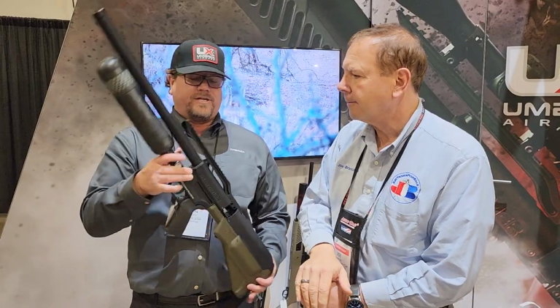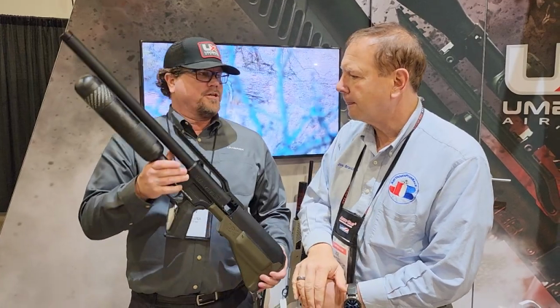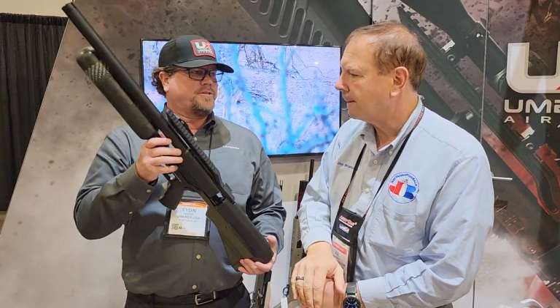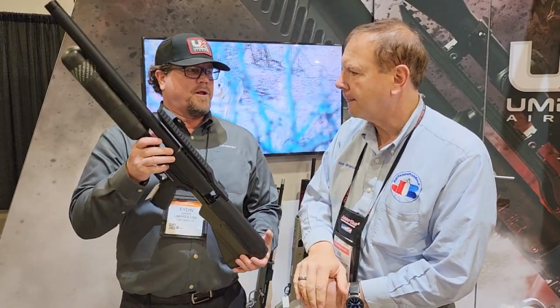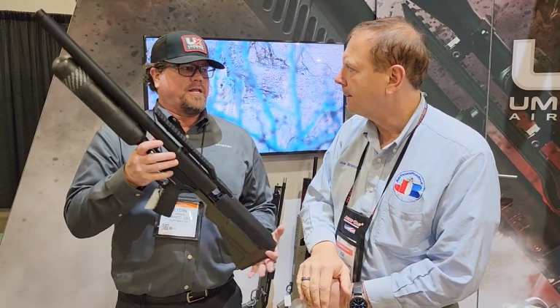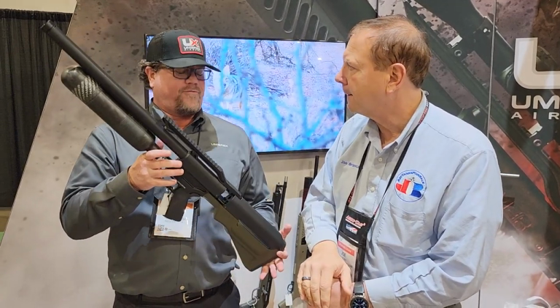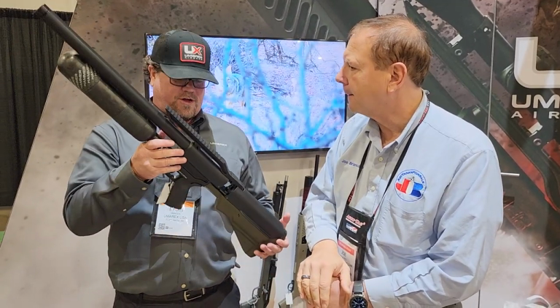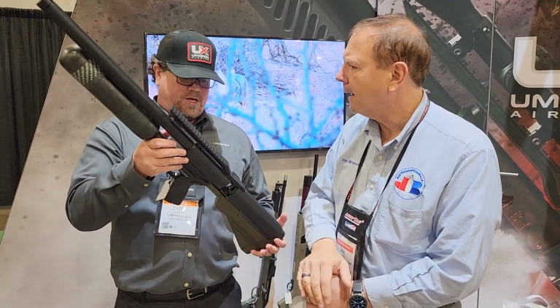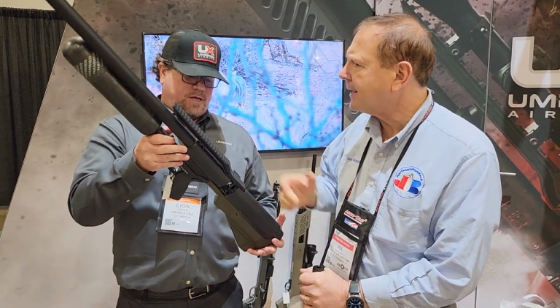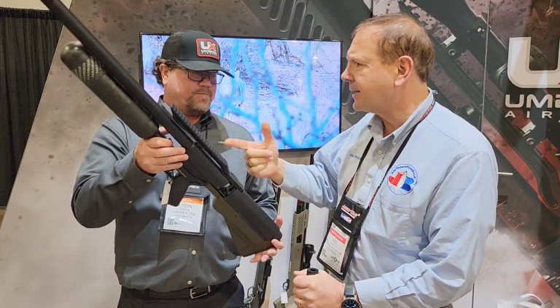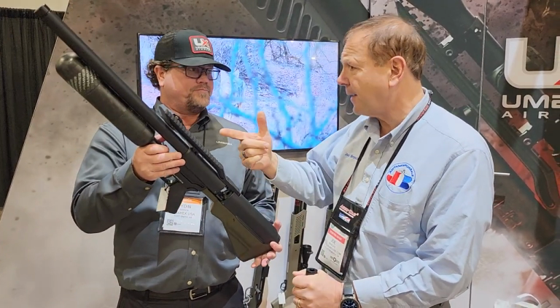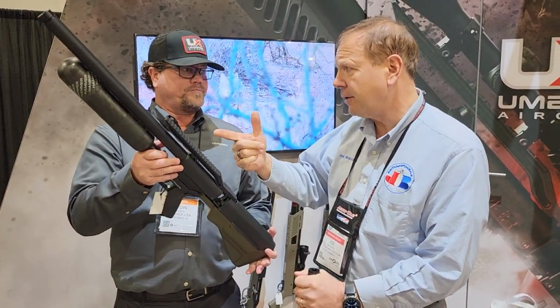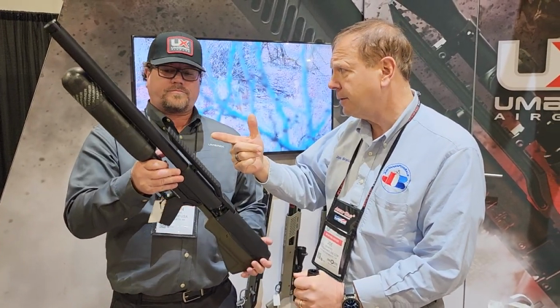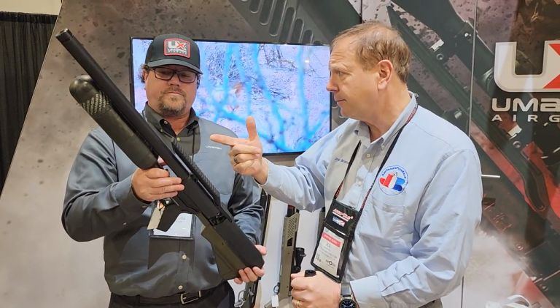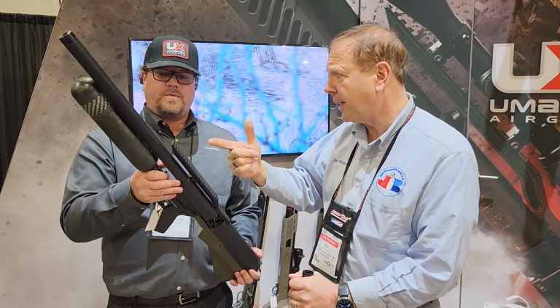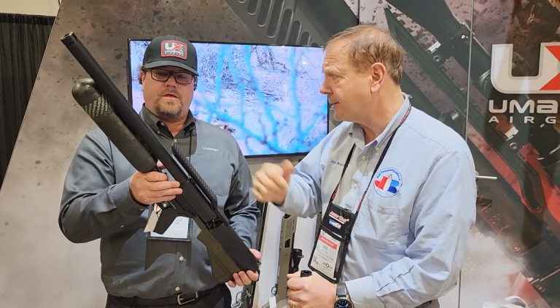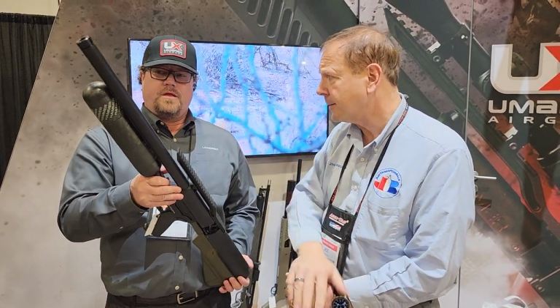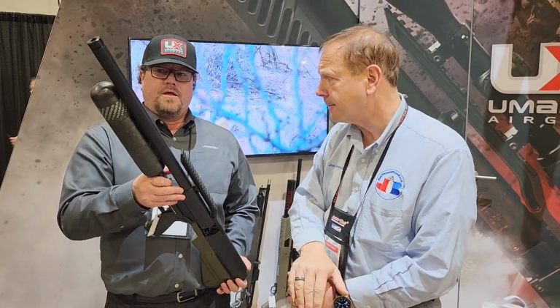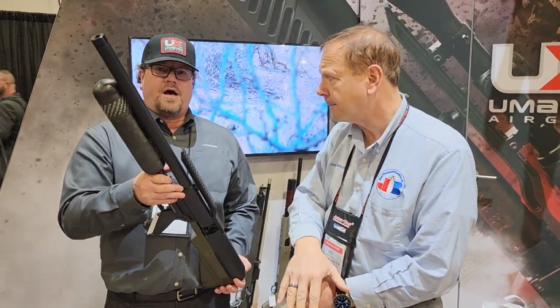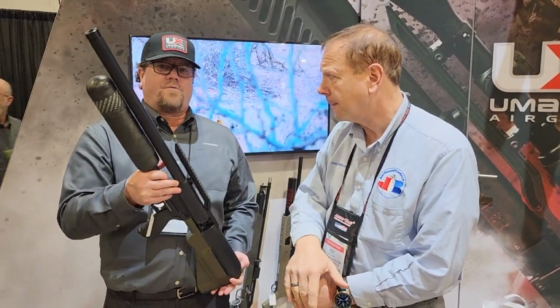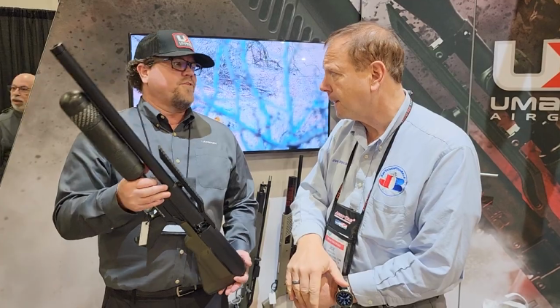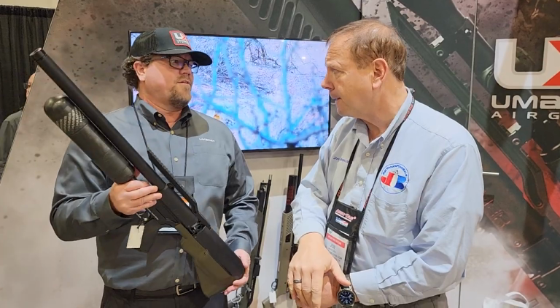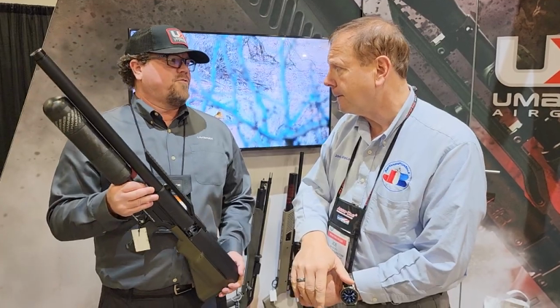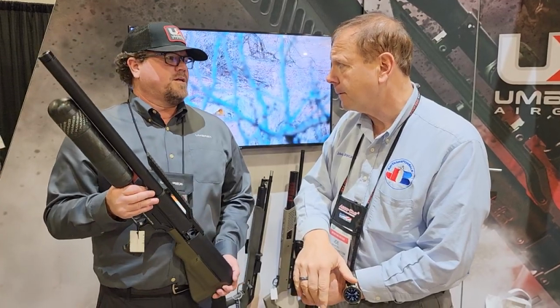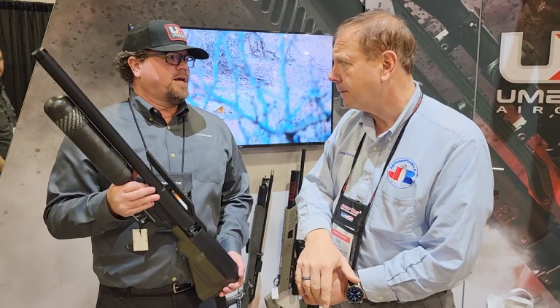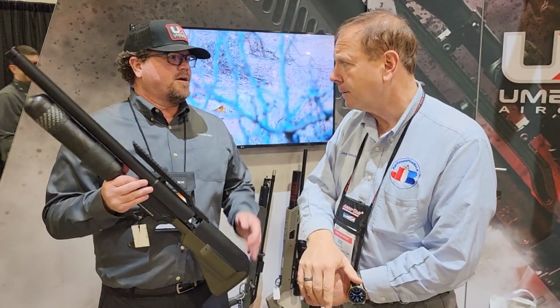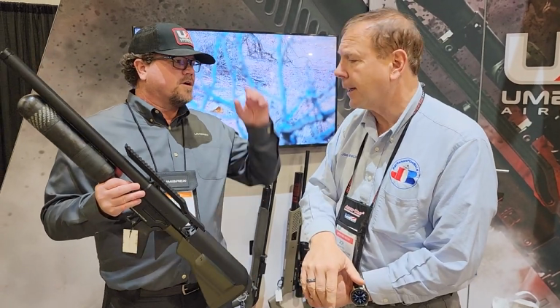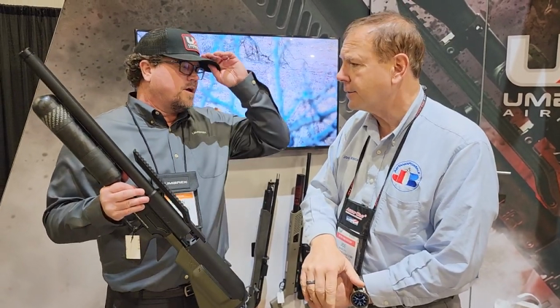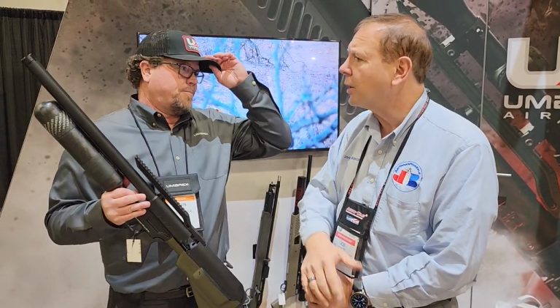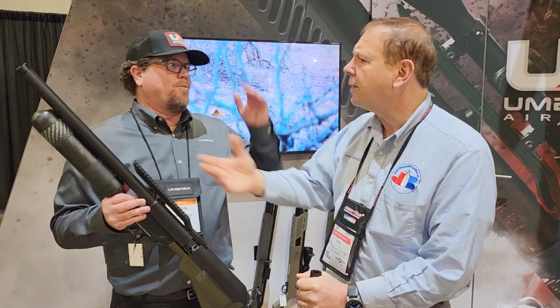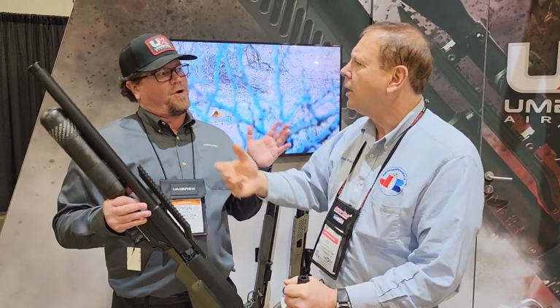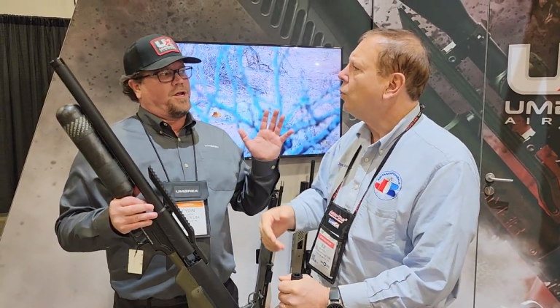I just took a deer with it about a week and a half ago. That's like 500 foot-pounds? Roughly 500 foot-pounds in that area, depending on what grain we use.